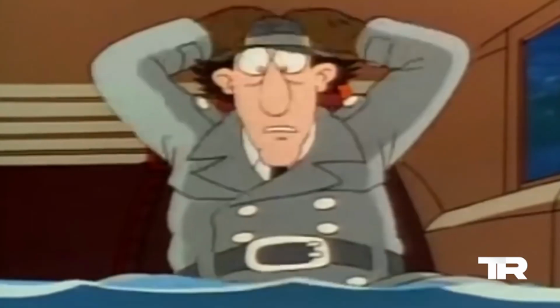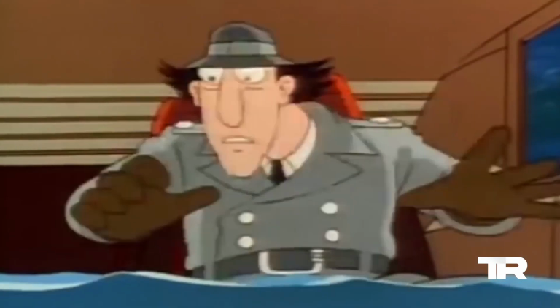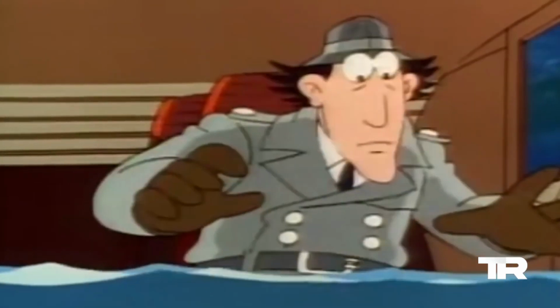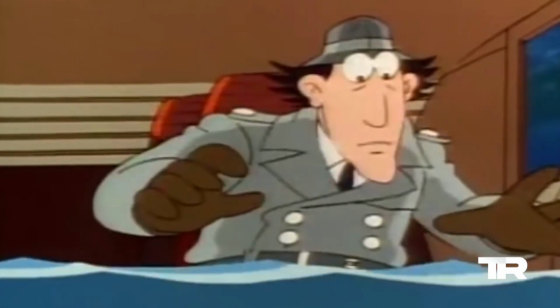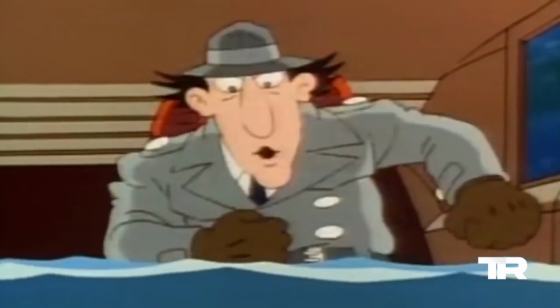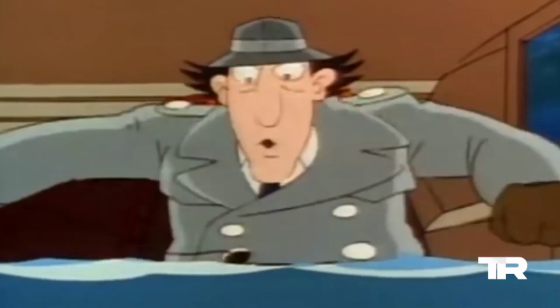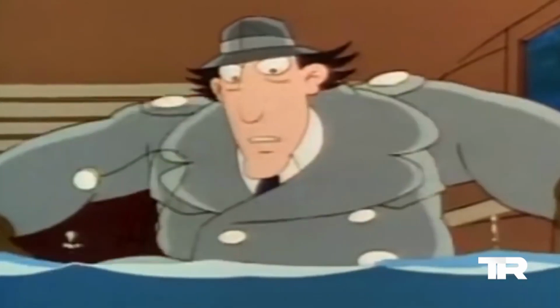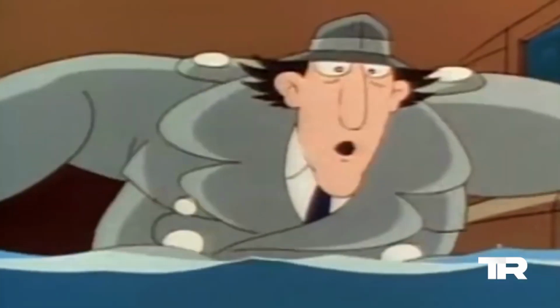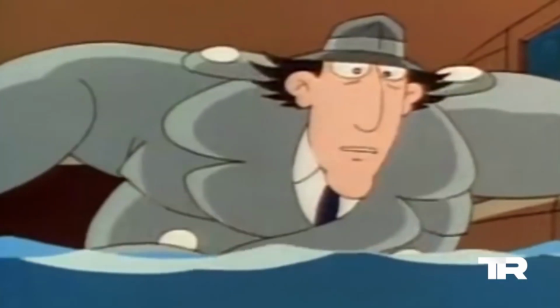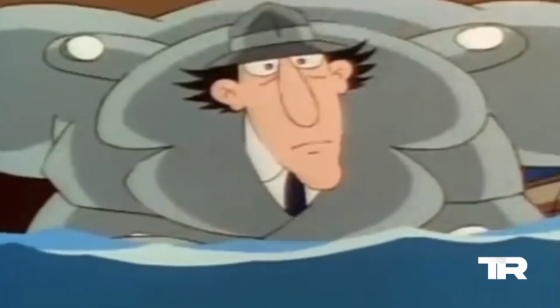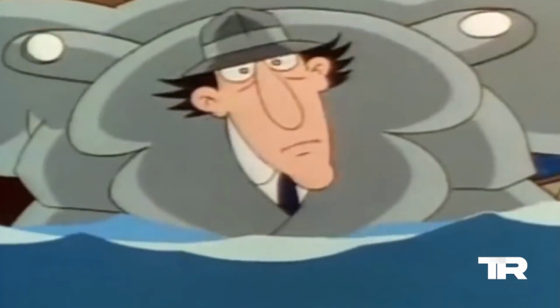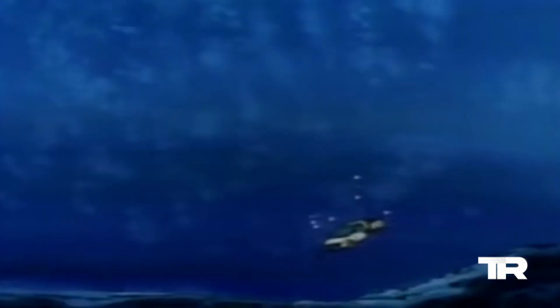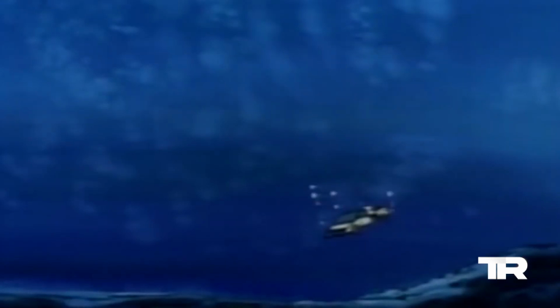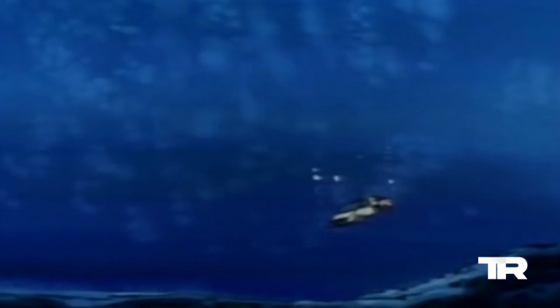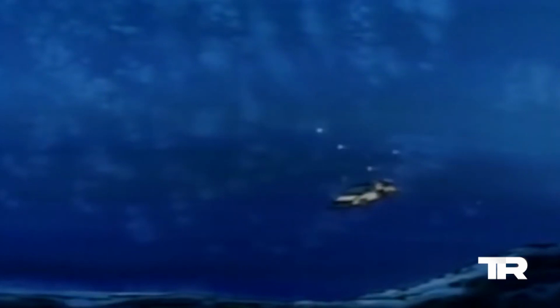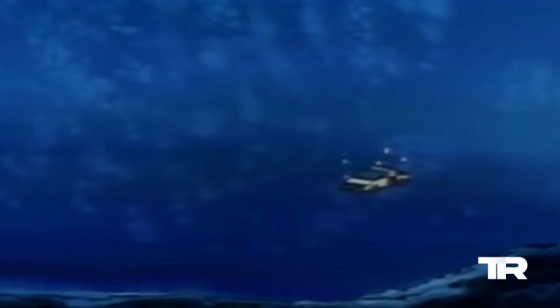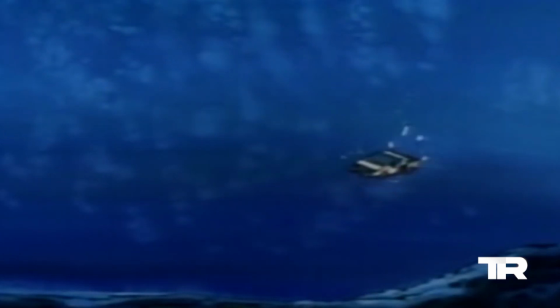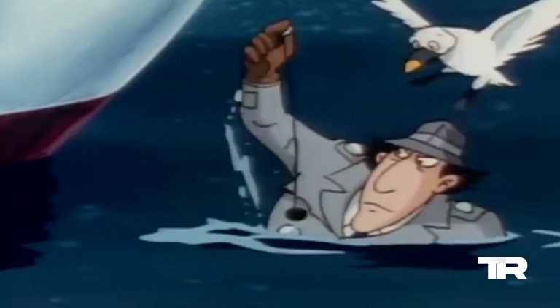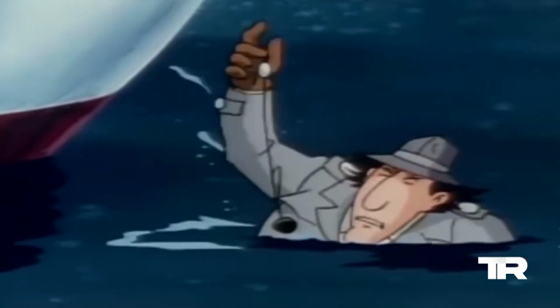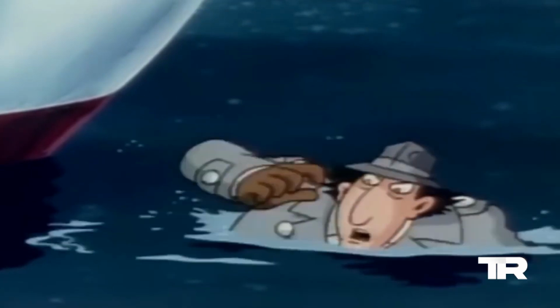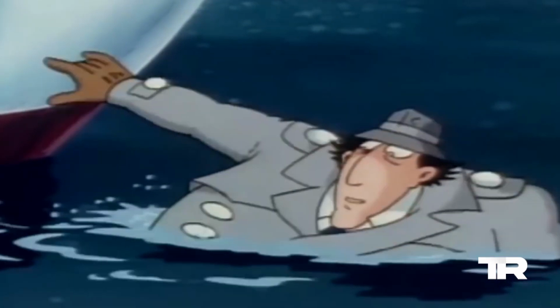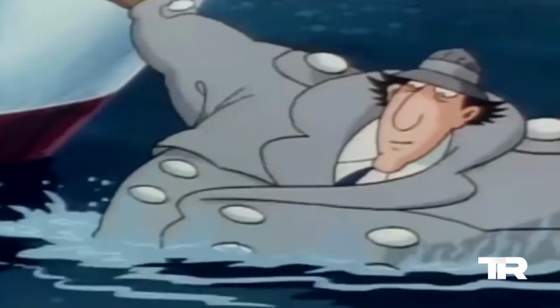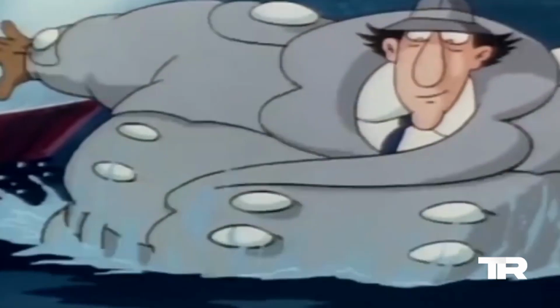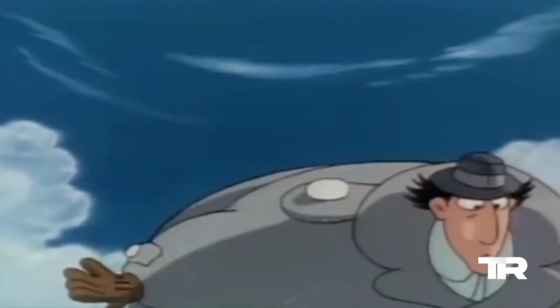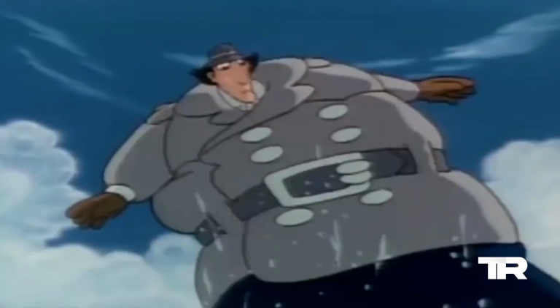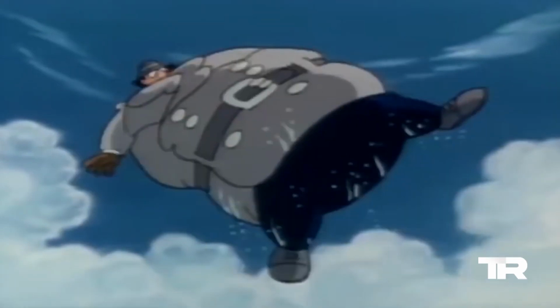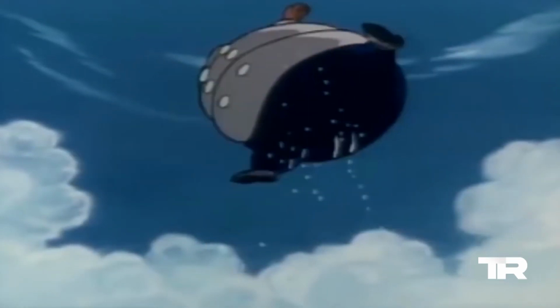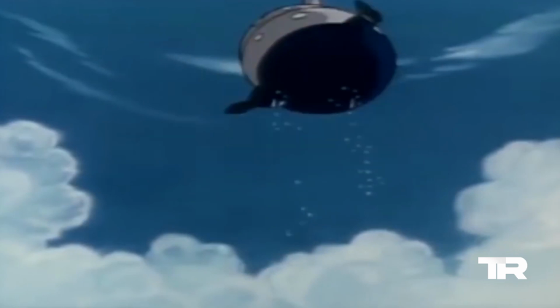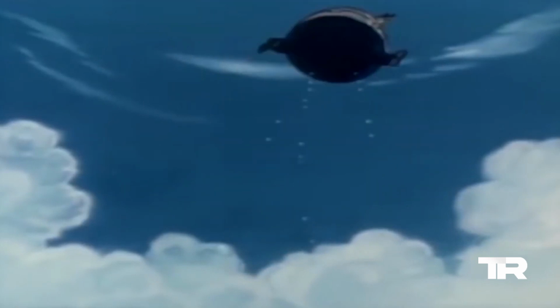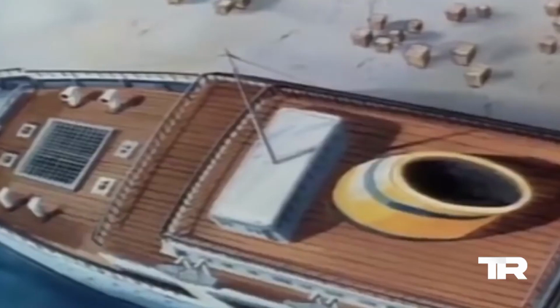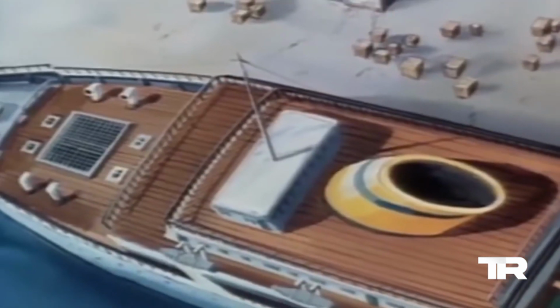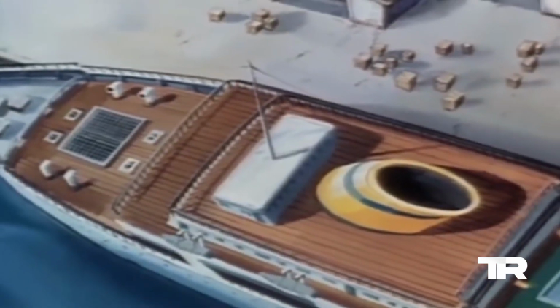Floating in at number 6, it's the Inflatable Gadget. When trapped in a tight spot, Inspector Gadget can inflate himself like a balloon, making quick getaways a breeze.